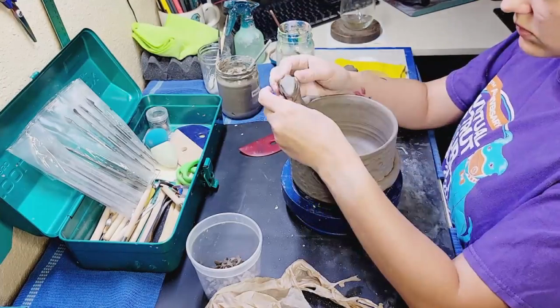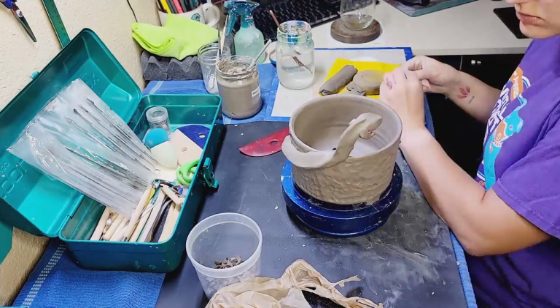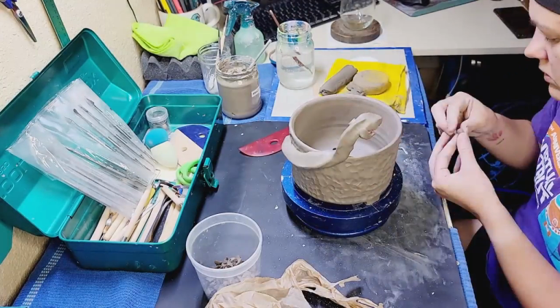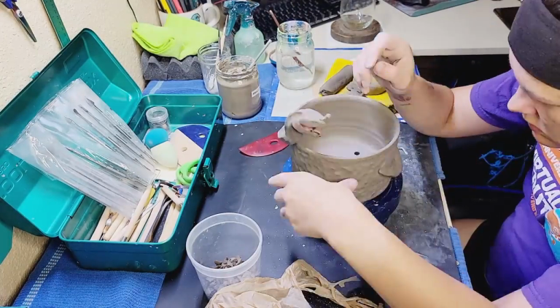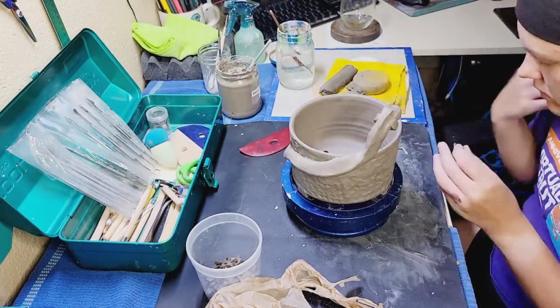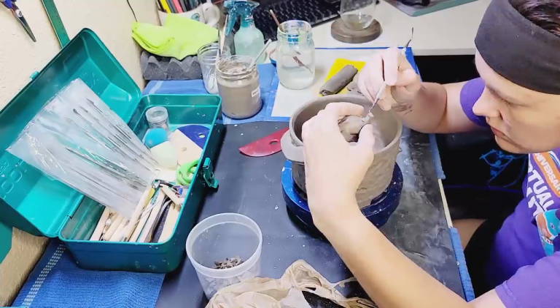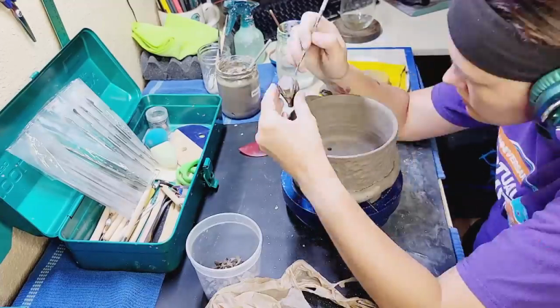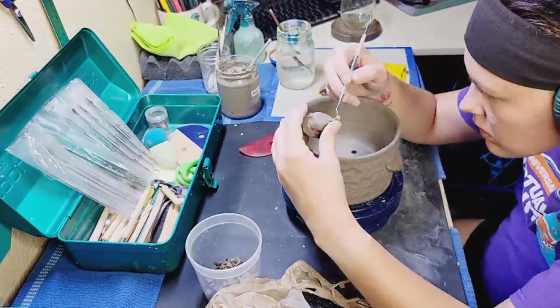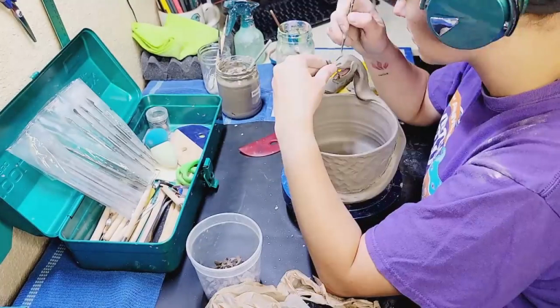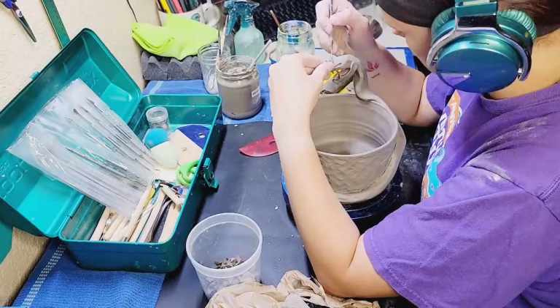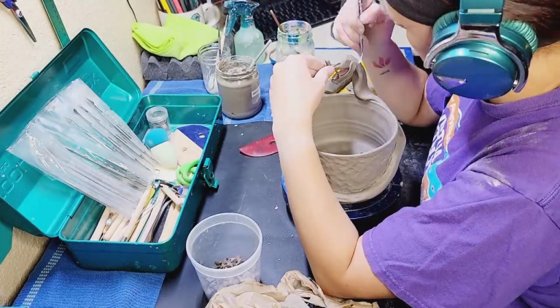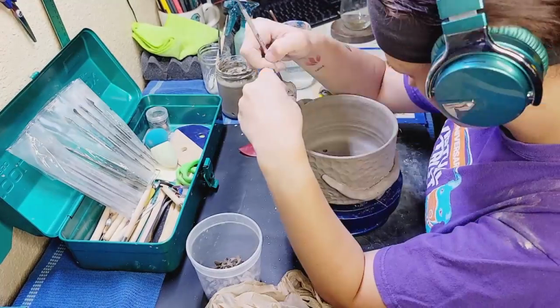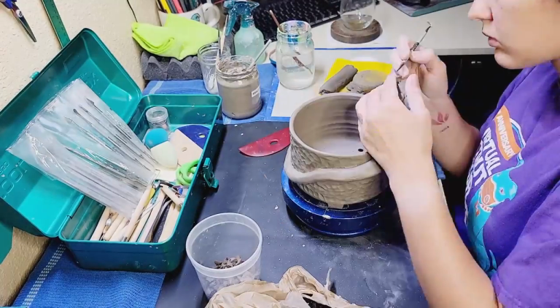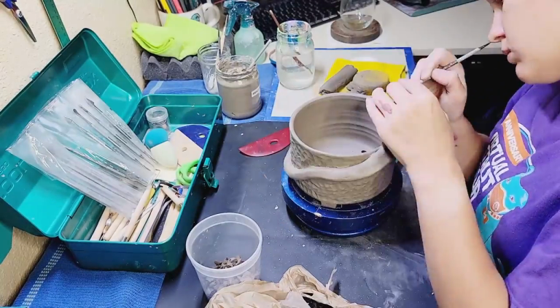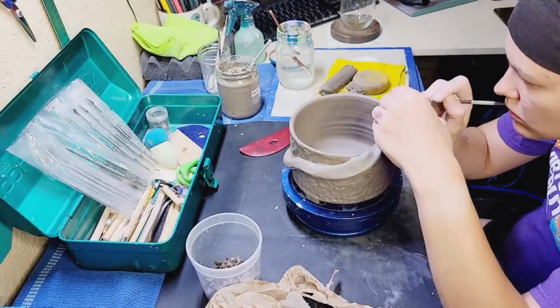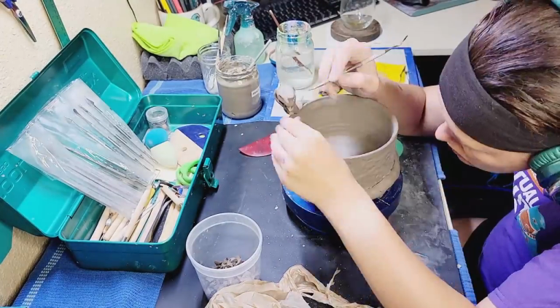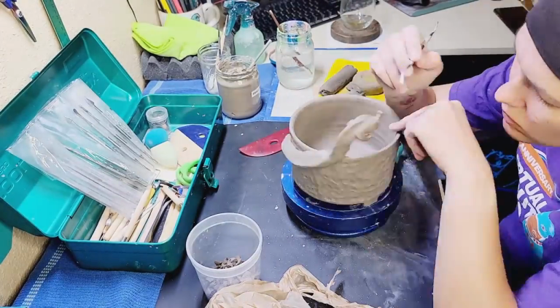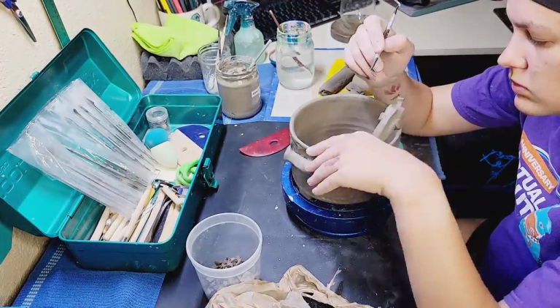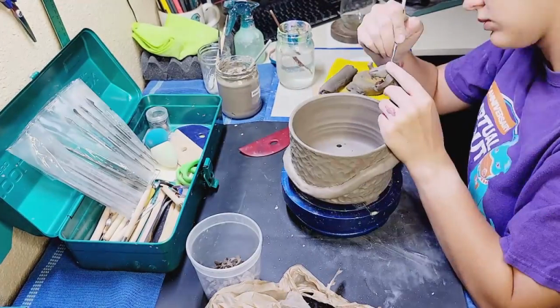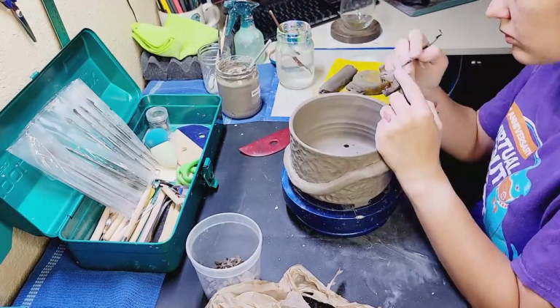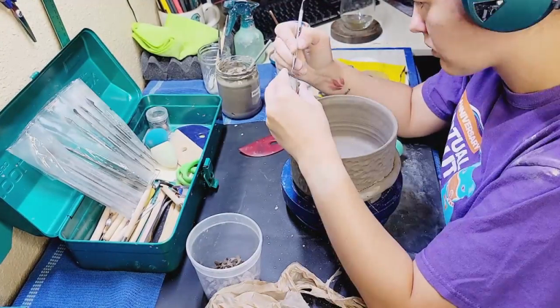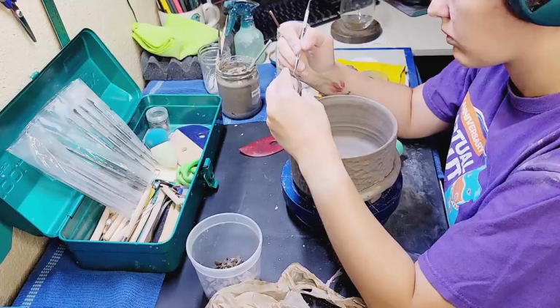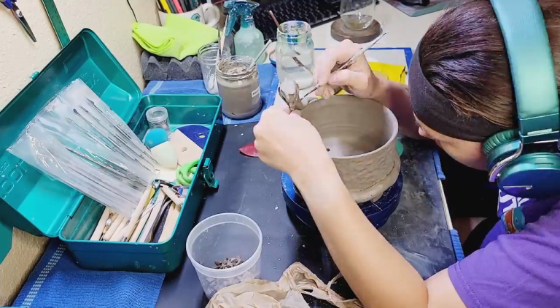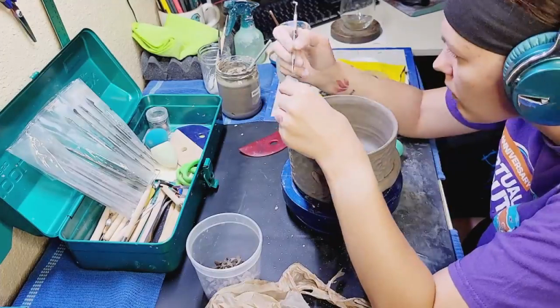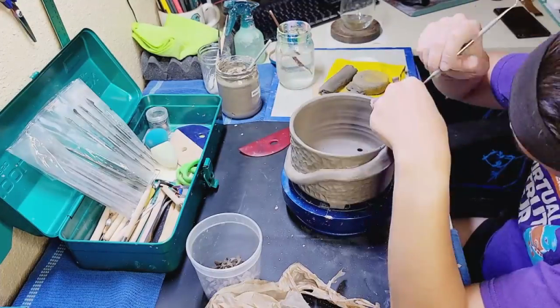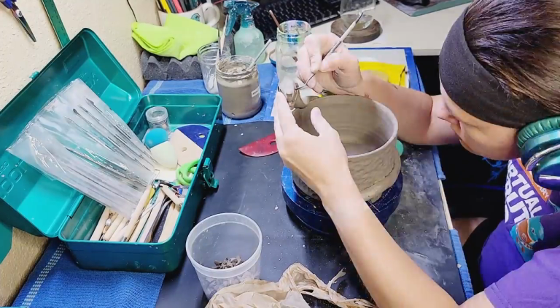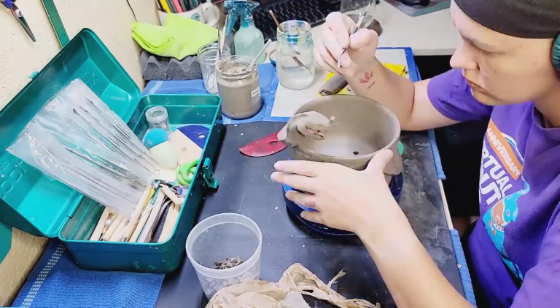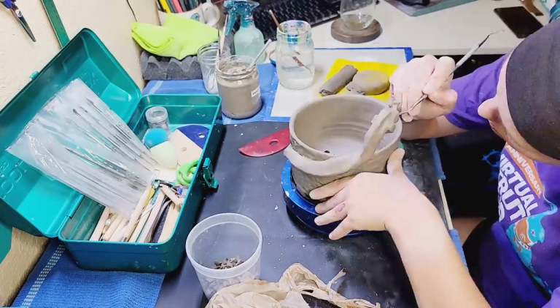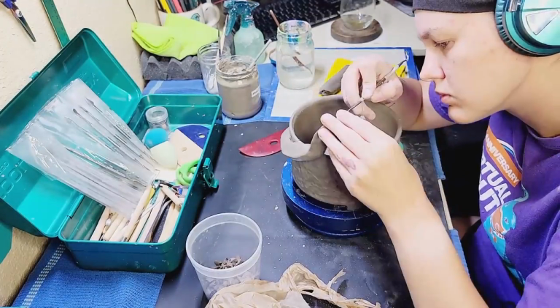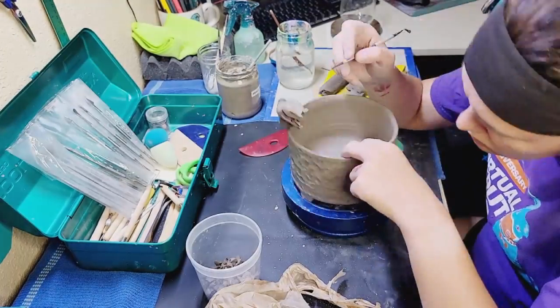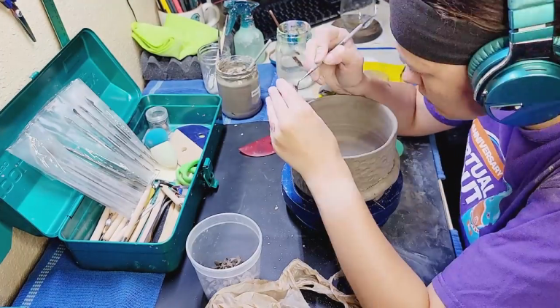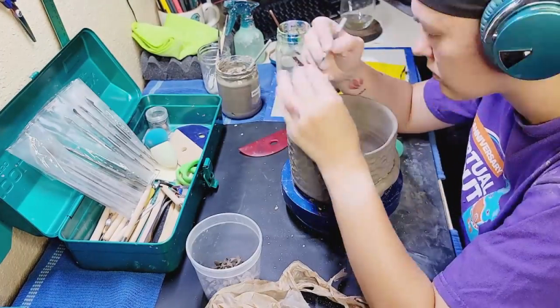Just getting in there with some underglaze so that it can be red inside - I'm using crimson. I'm not sure if this technique is going to work, but it's impossible to paint in there after the jaw has been attached.